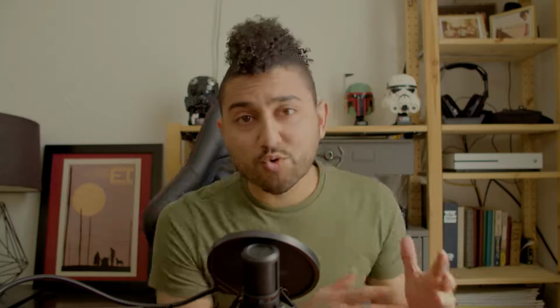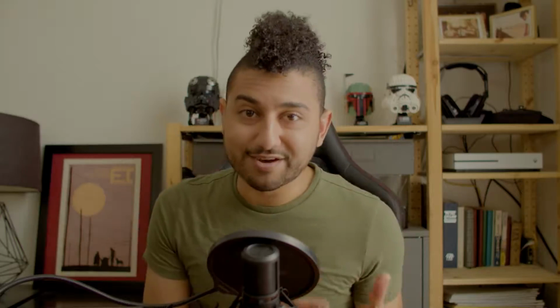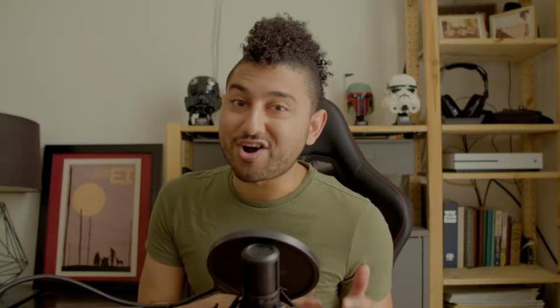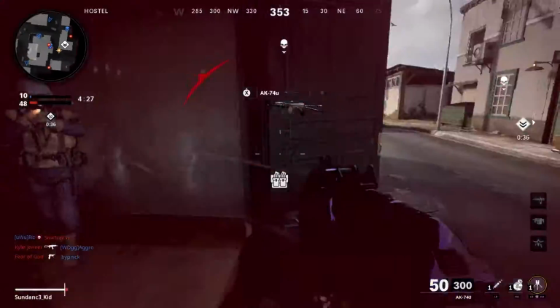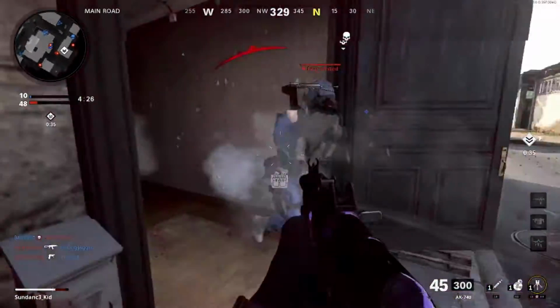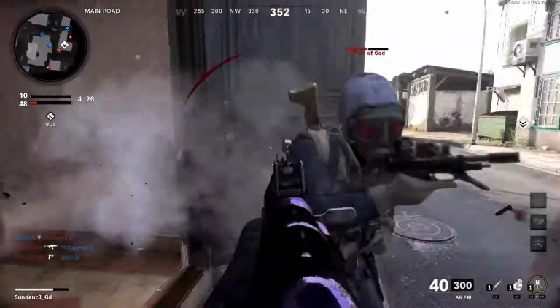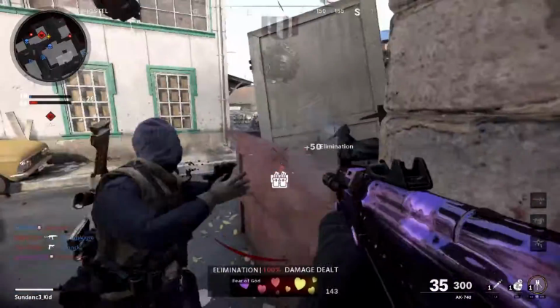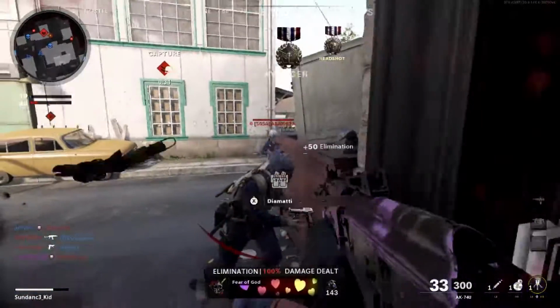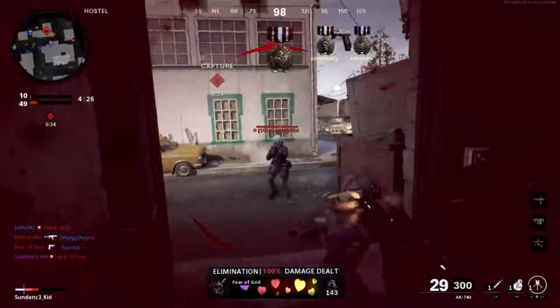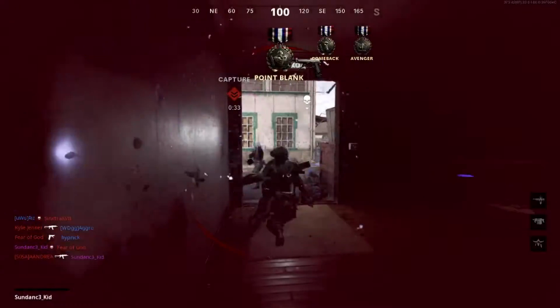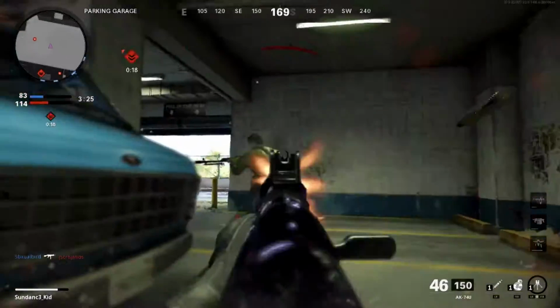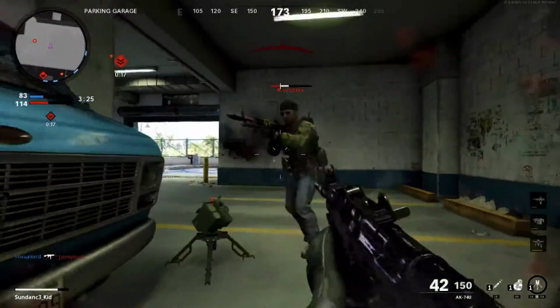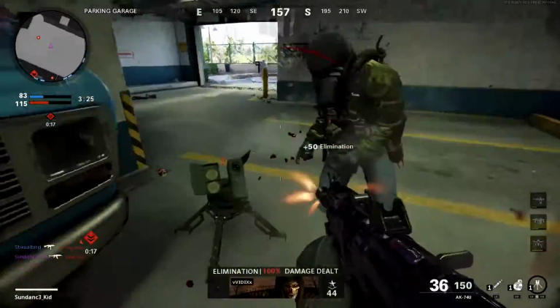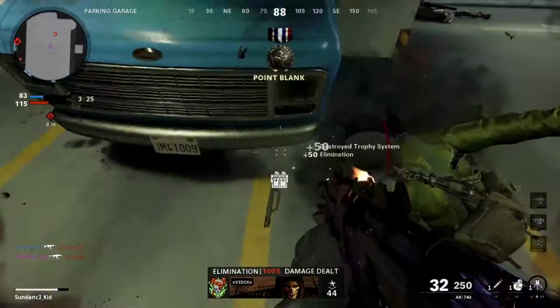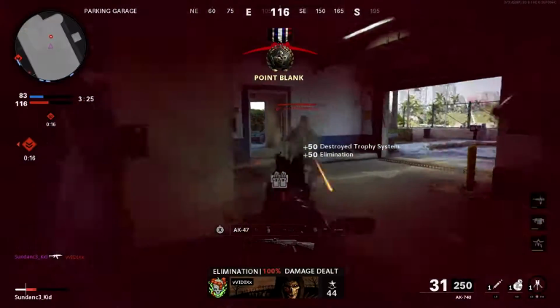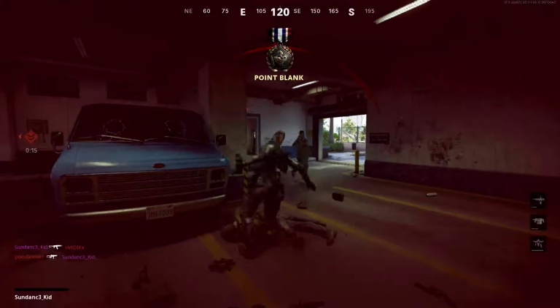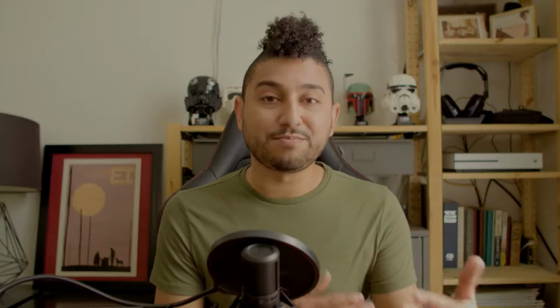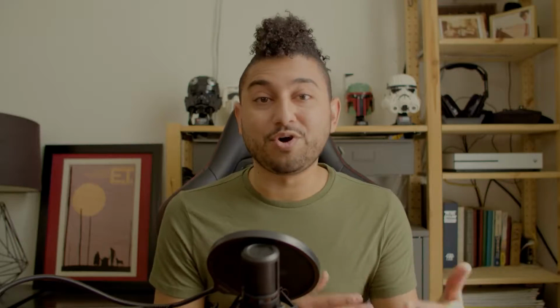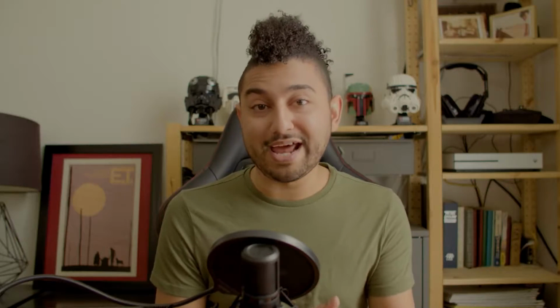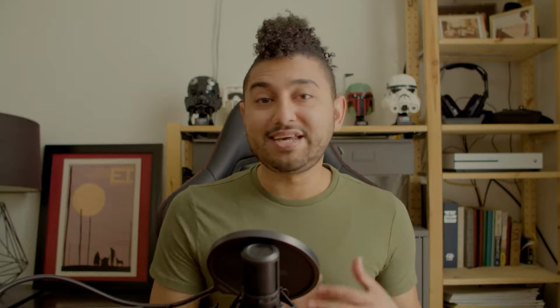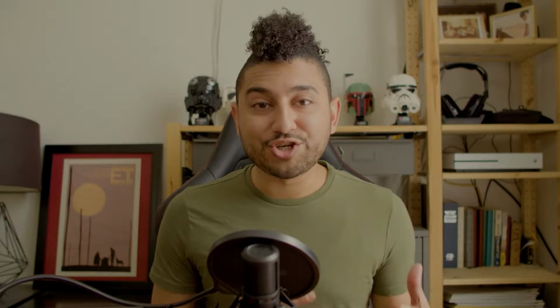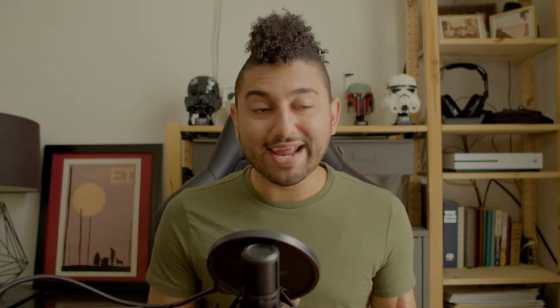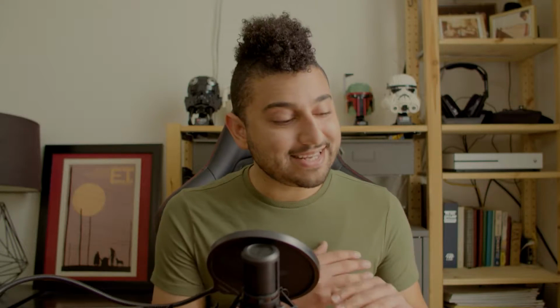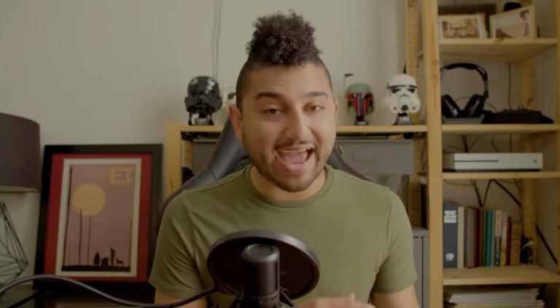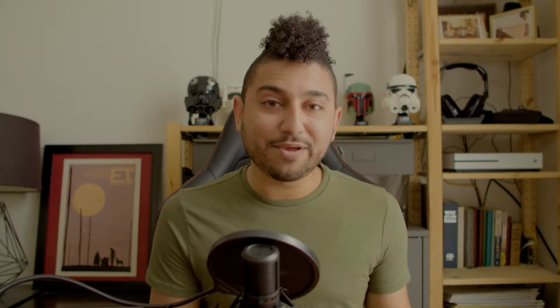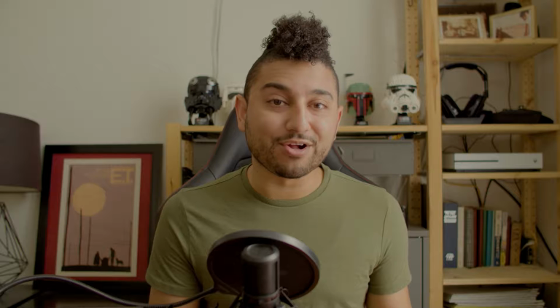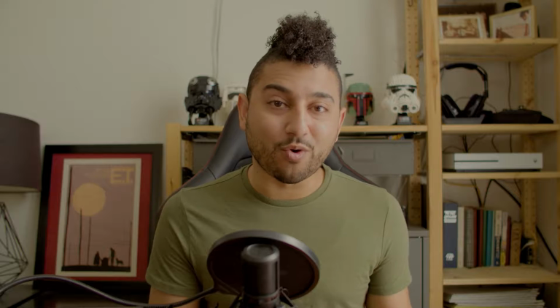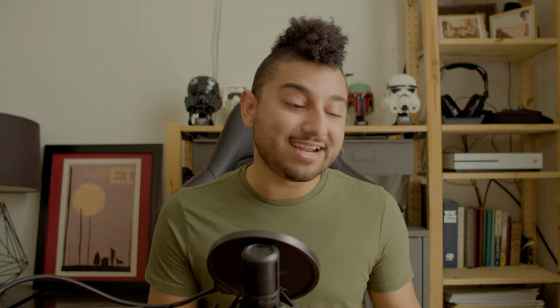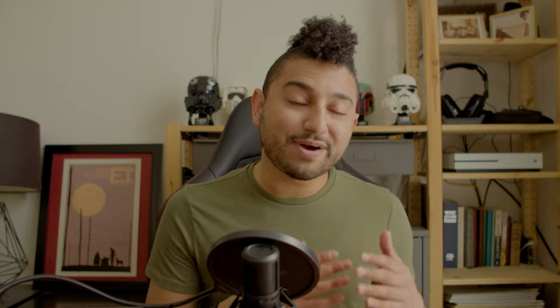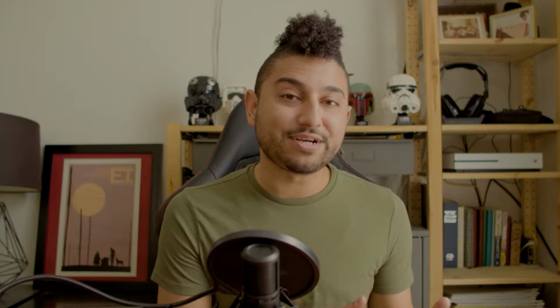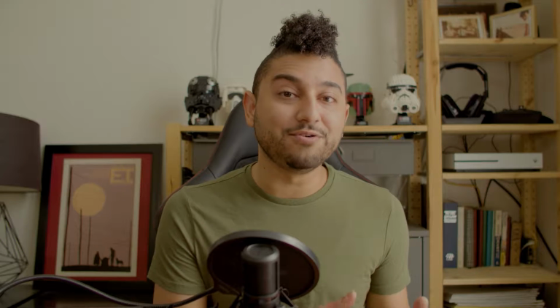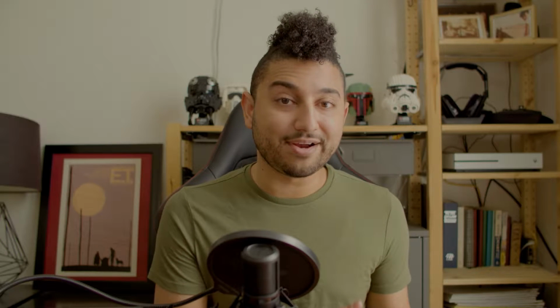Close quarters gunfights are chaotic and messy, and if you're a controller player like me, you know that in Cold War your aim assist works against you when you're up close and personal with an enemy. But today I'm going to show you a way to instantly kill any enemy player in close quarters, and it's used by the professional Call of Duty players.